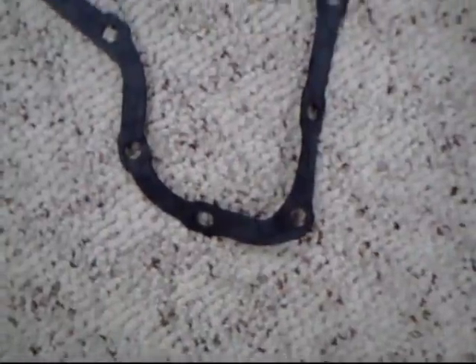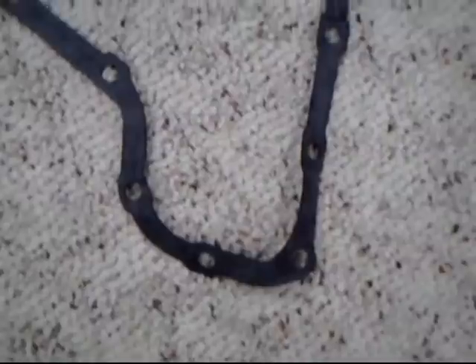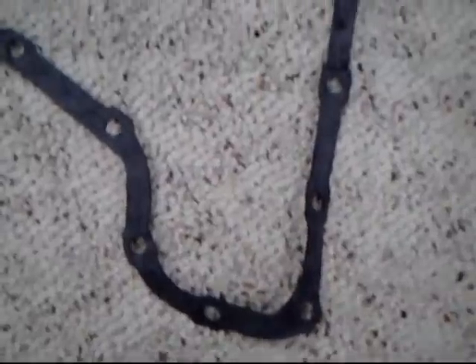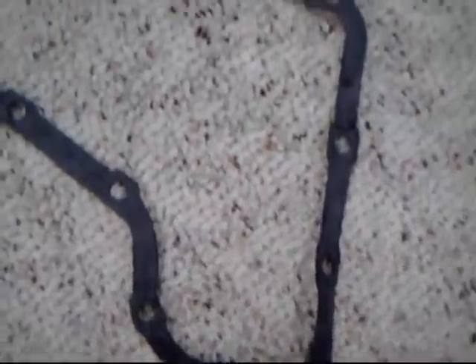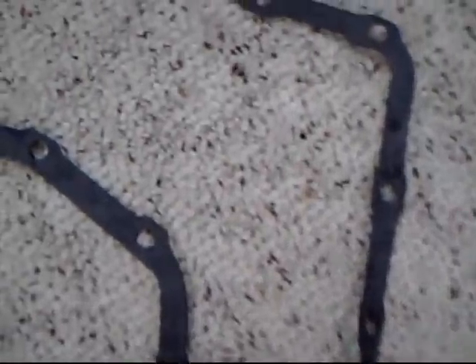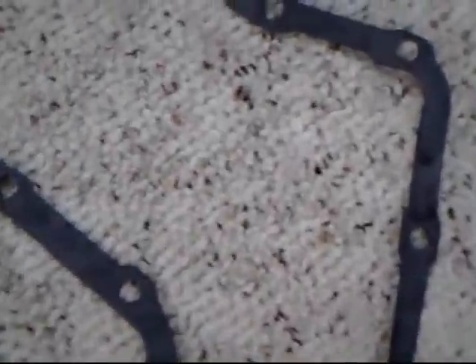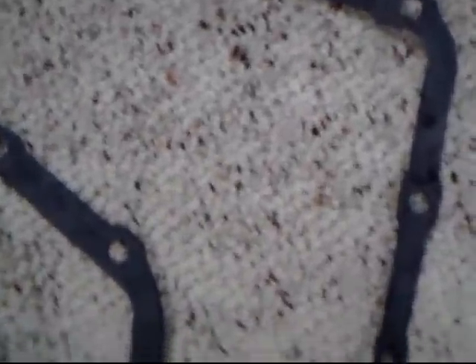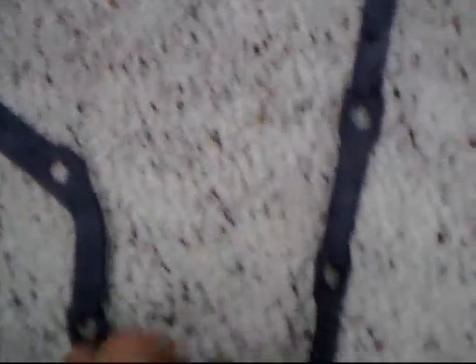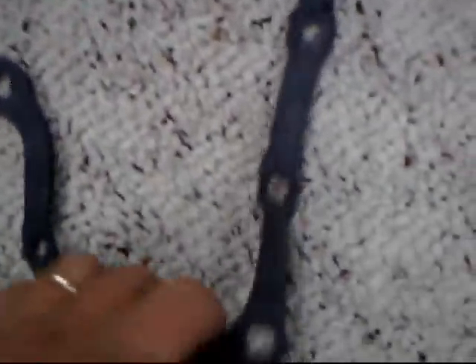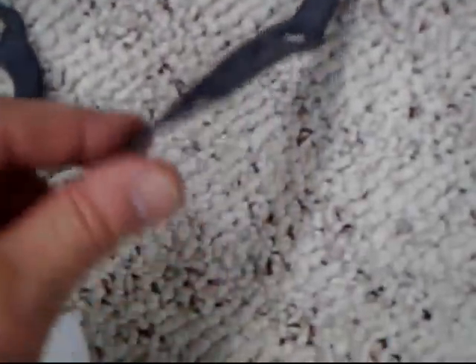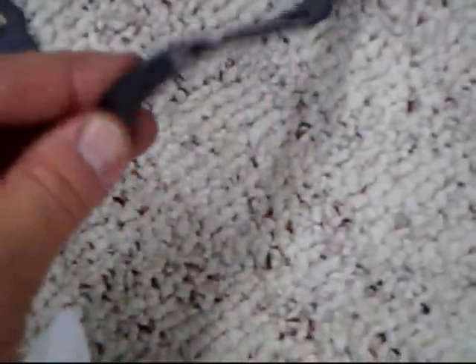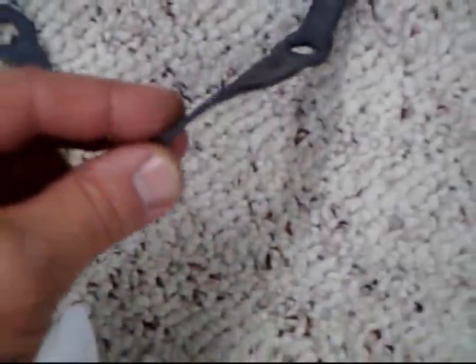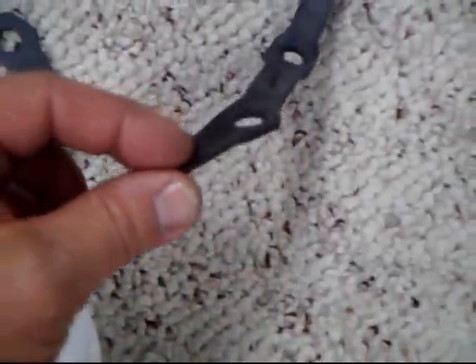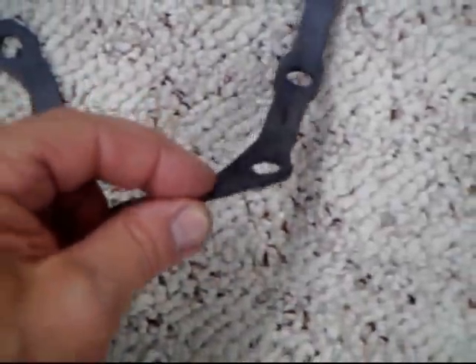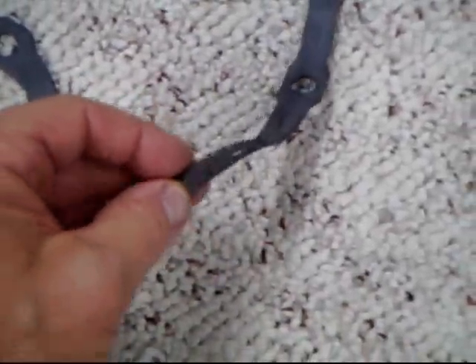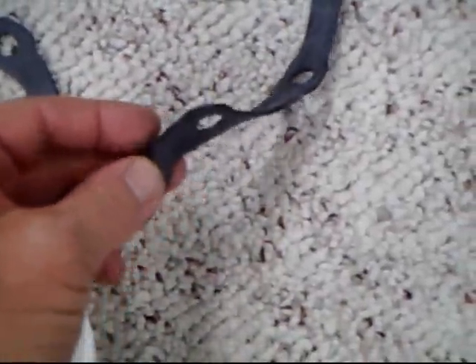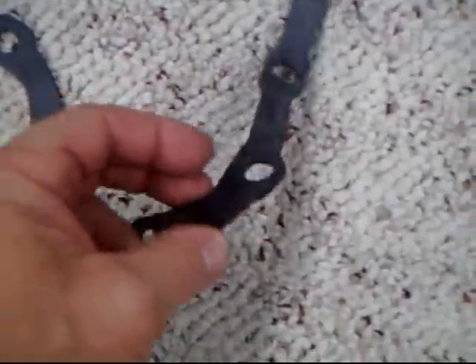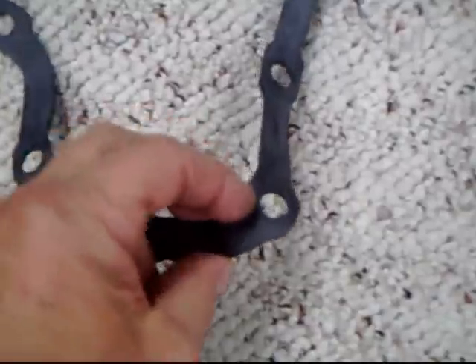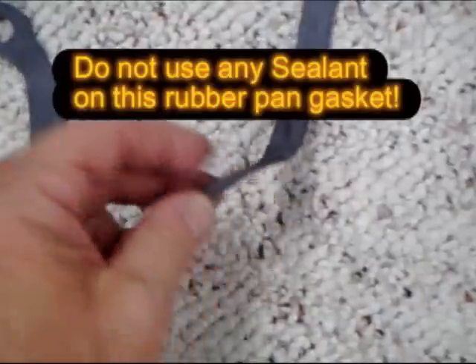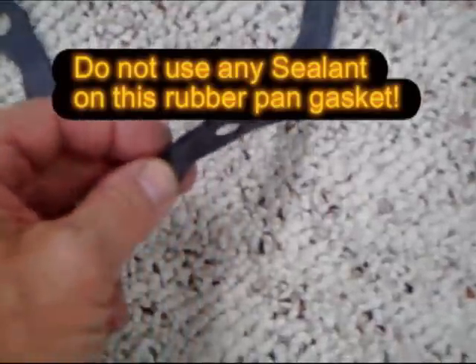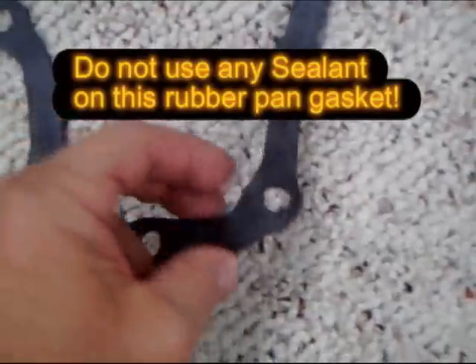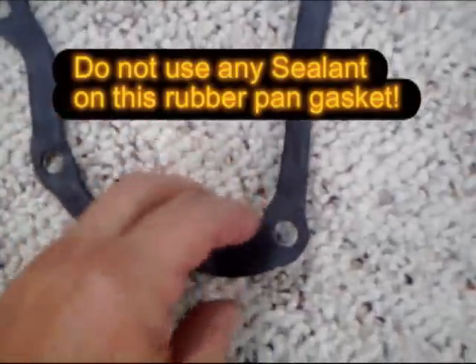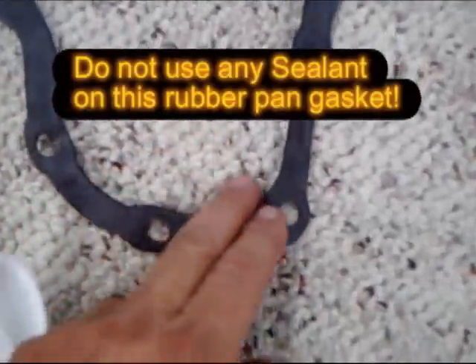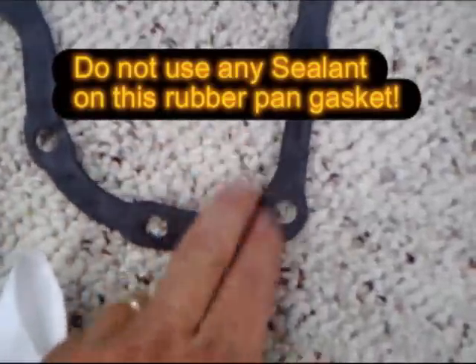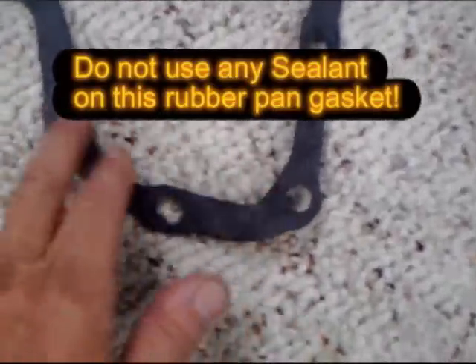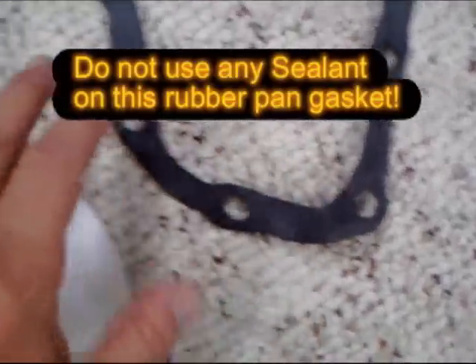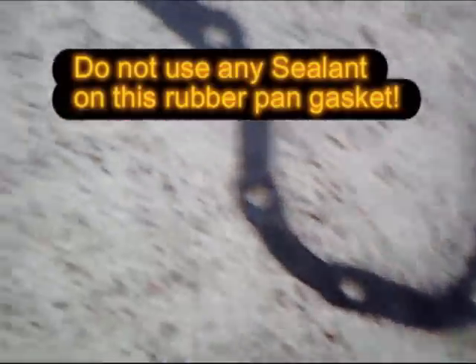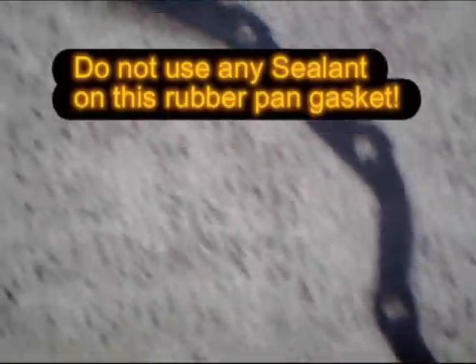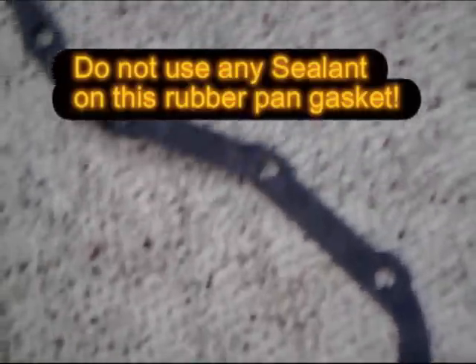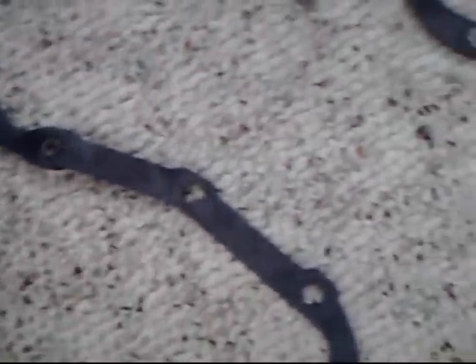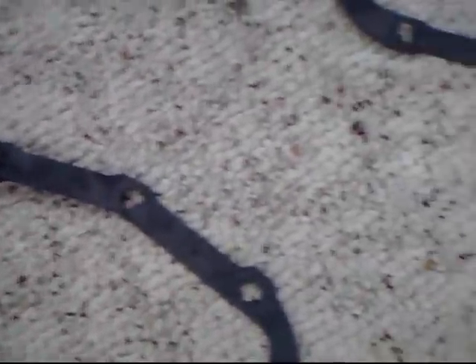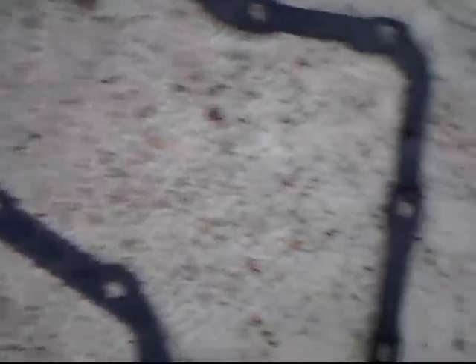This is the new gasket. Looks like it's made out of rubber — neoprene. You do not want to use any kind of silicone or anything on this because it could seep in and get into the transmission.